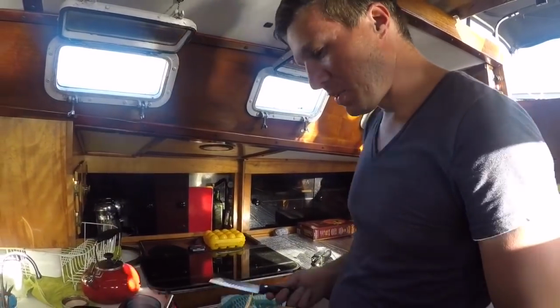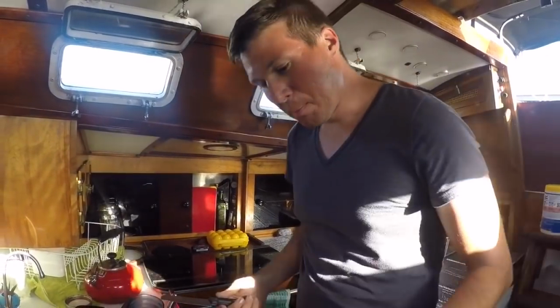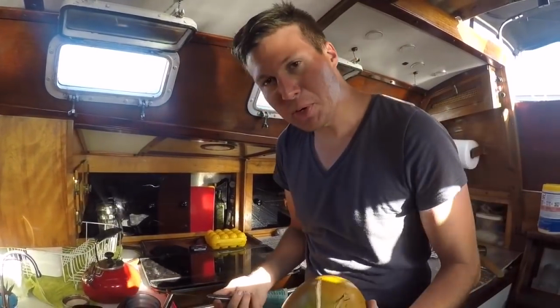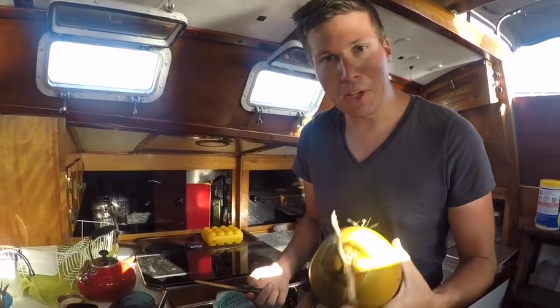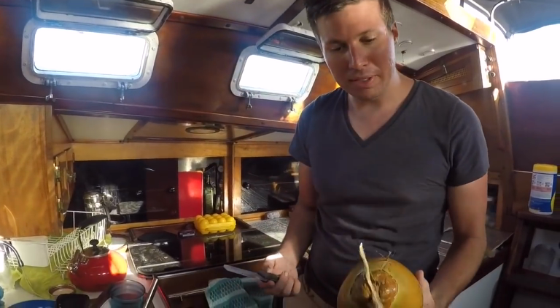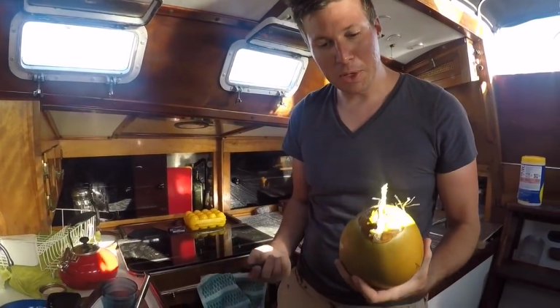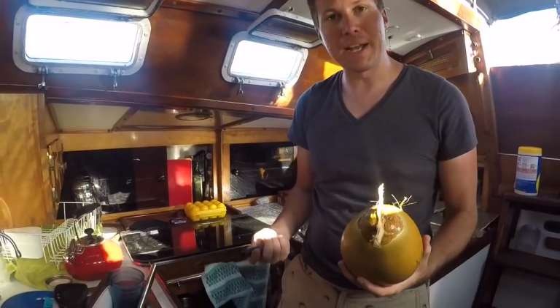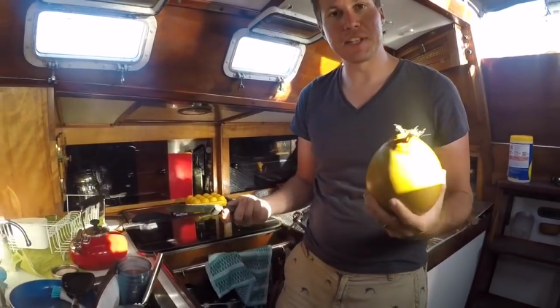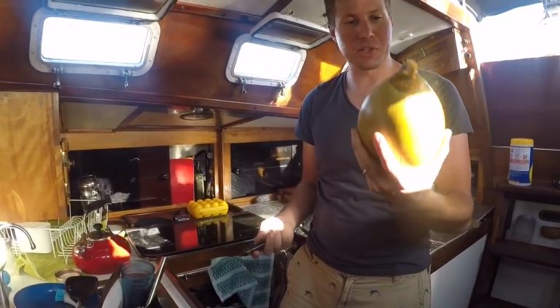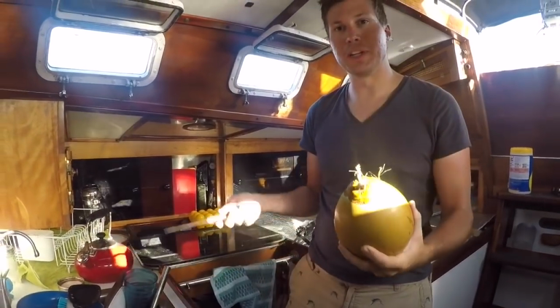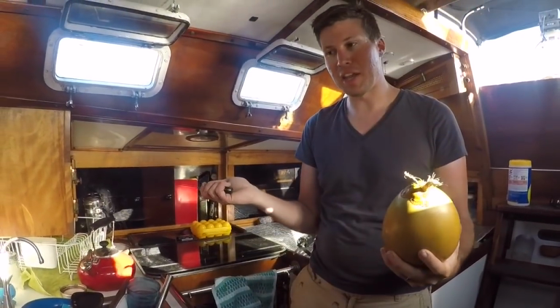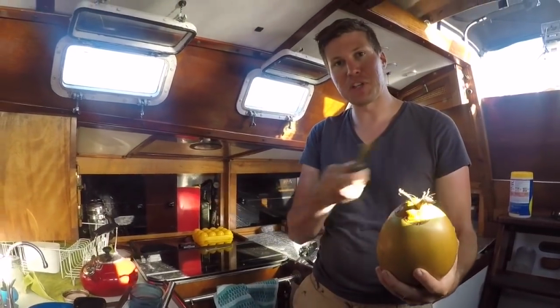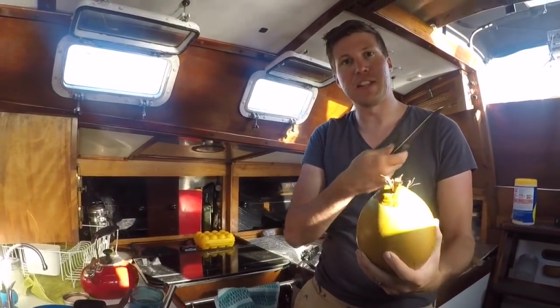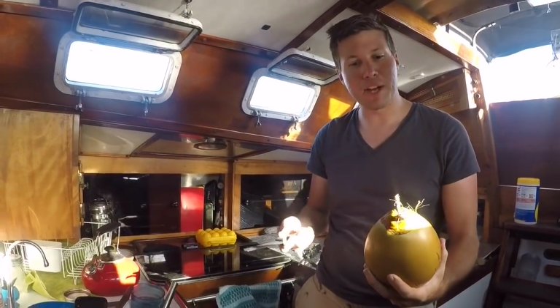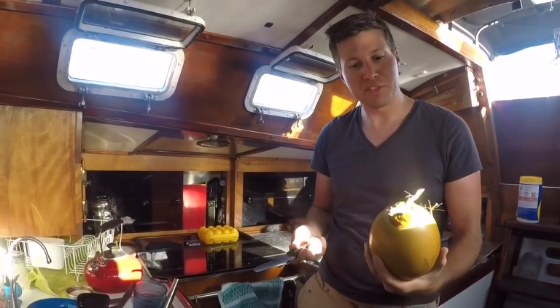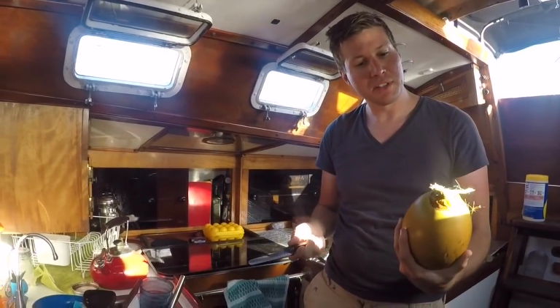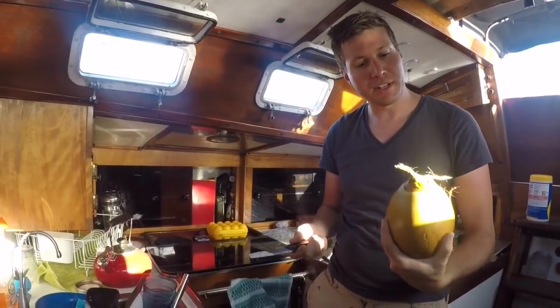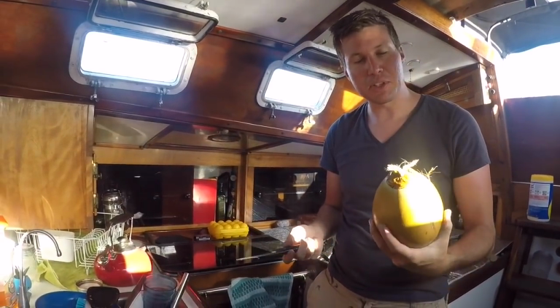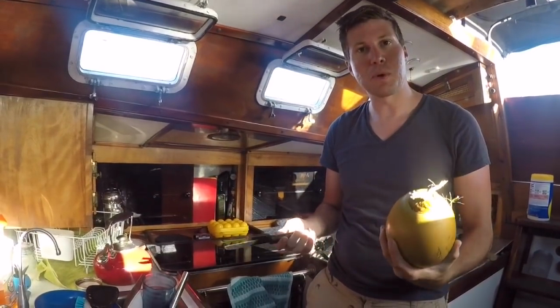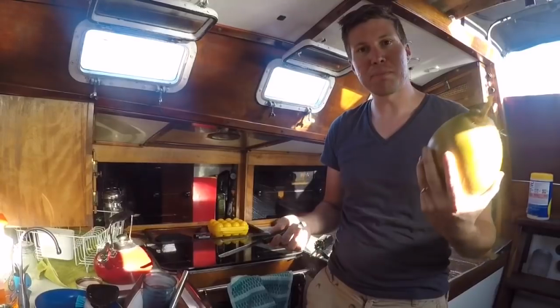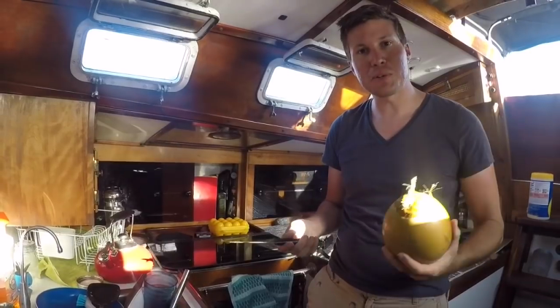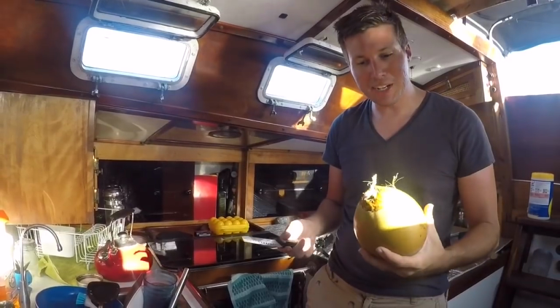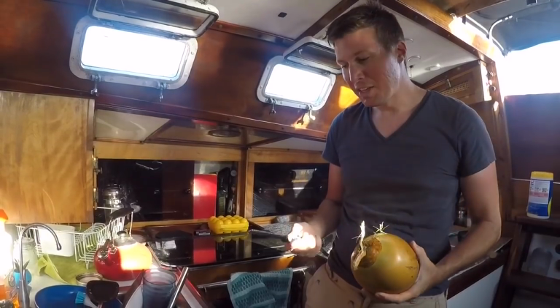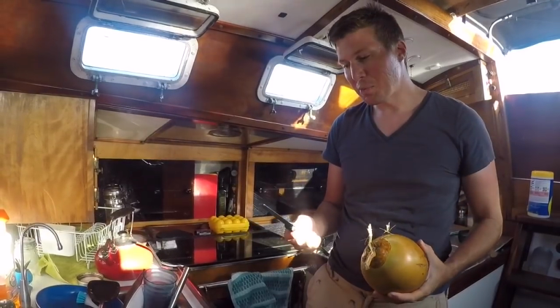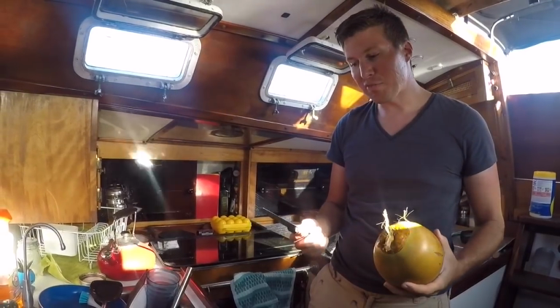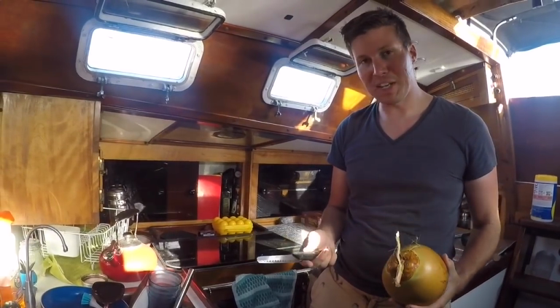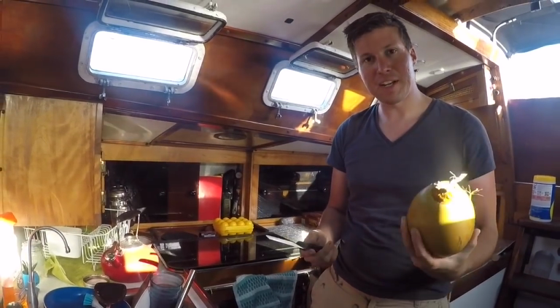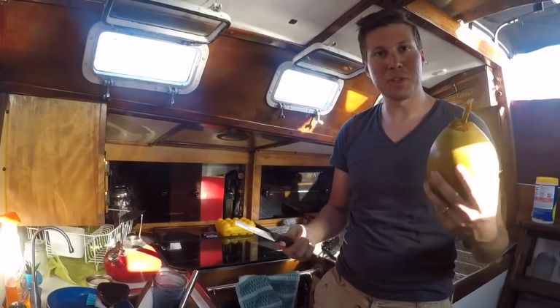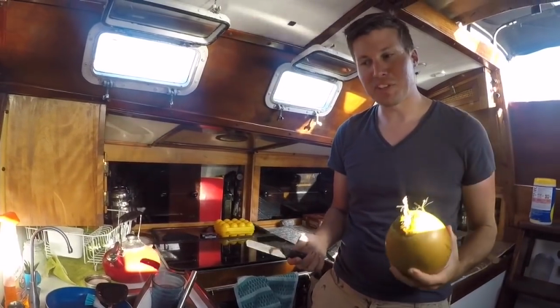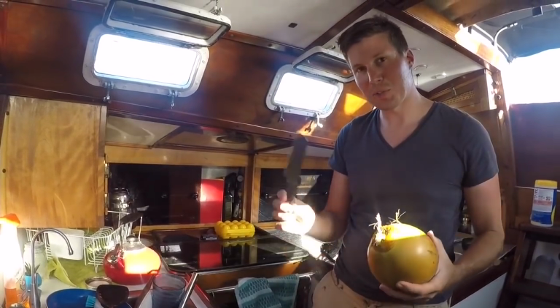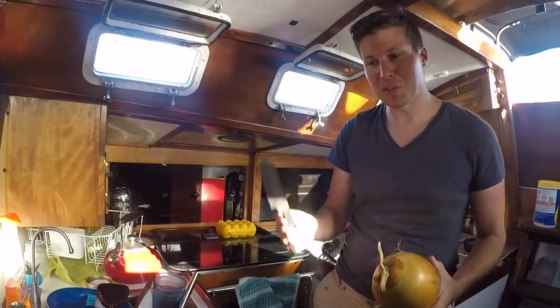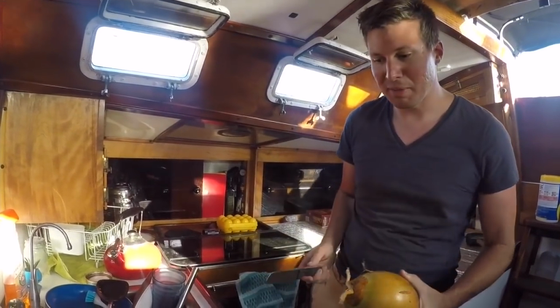In Puerto Rico, the way they open a coconut when you buy it is they hold it and take a machete and knock the top off. I'm always like, one slip and there goes your hand. We don't have a machete and I also like my fingers, so we're going to use a knife and a mallet.